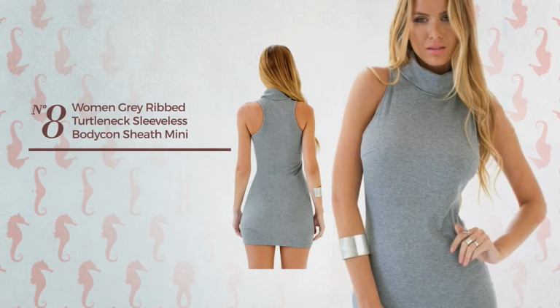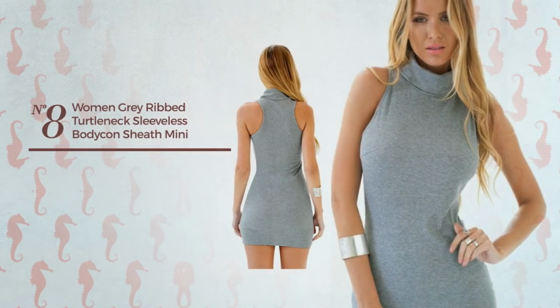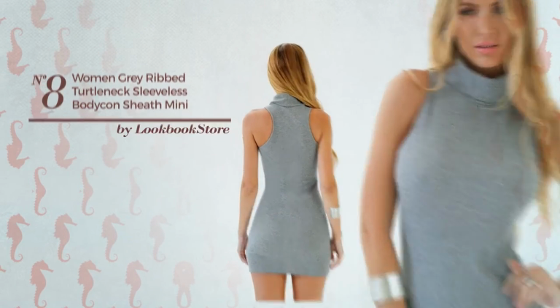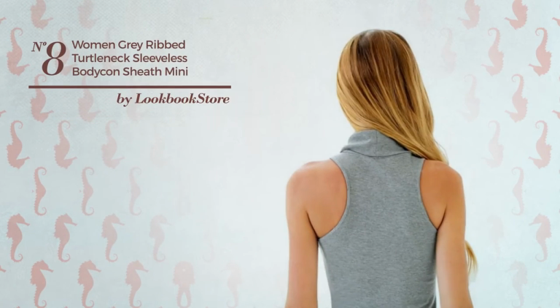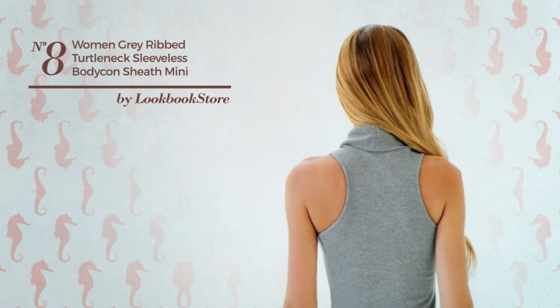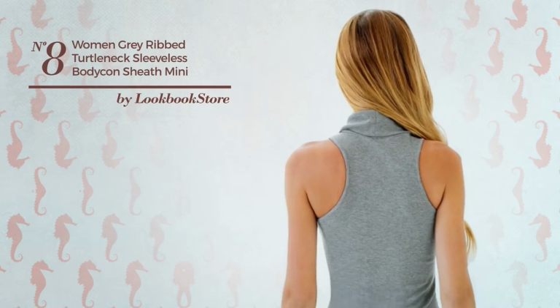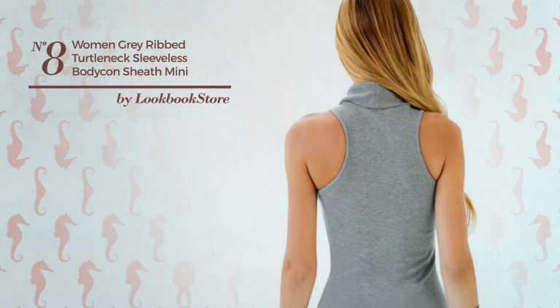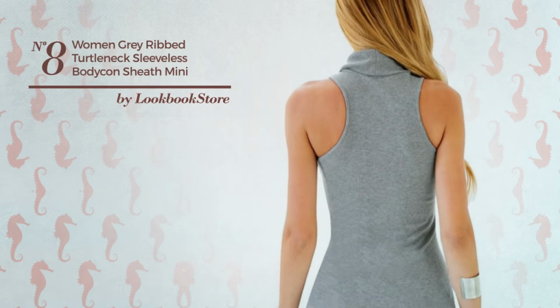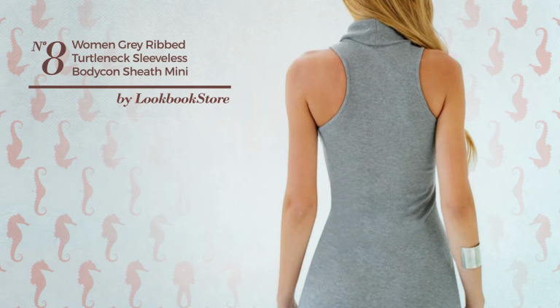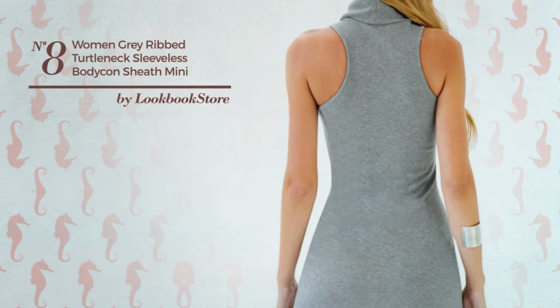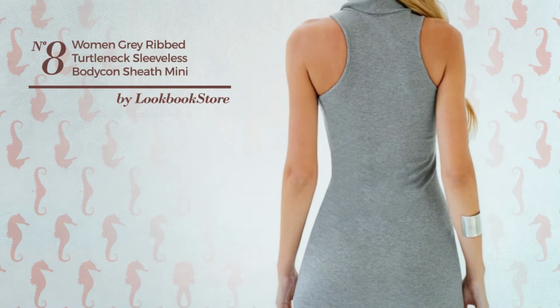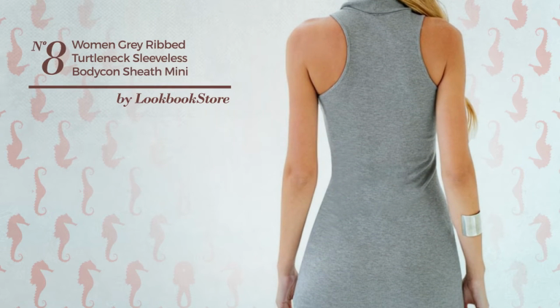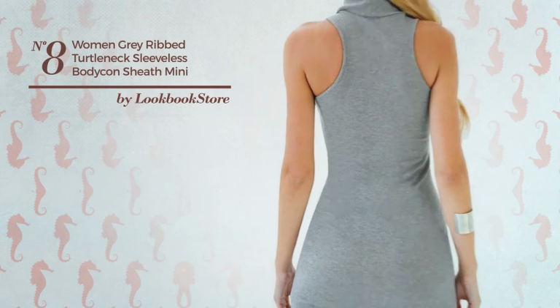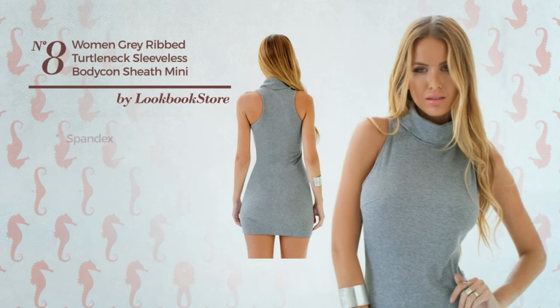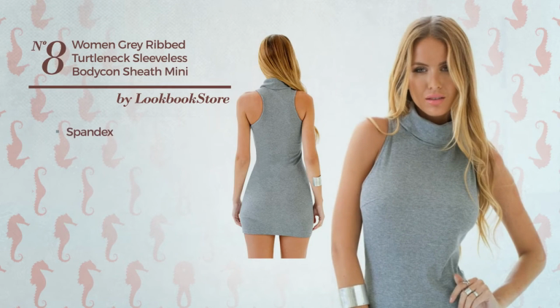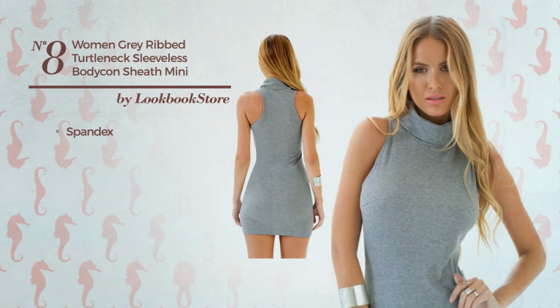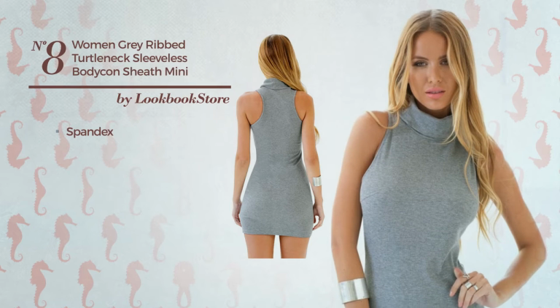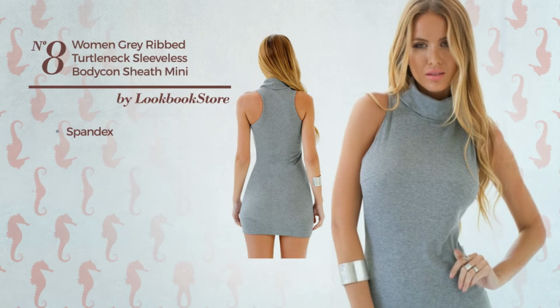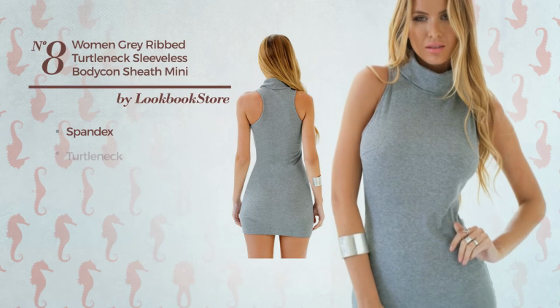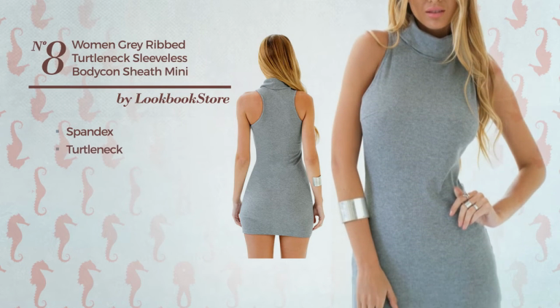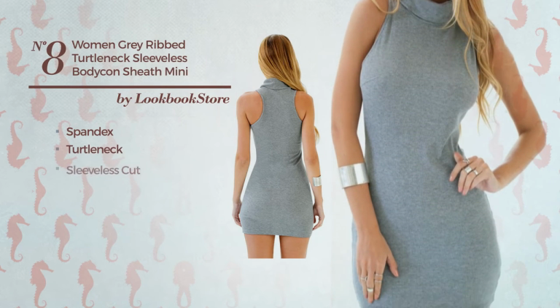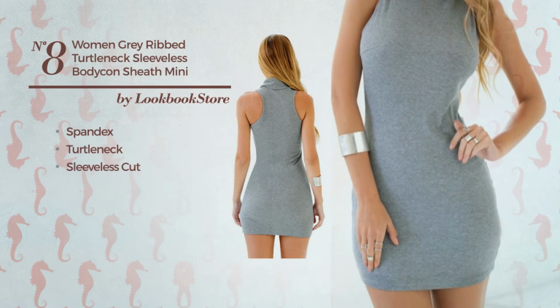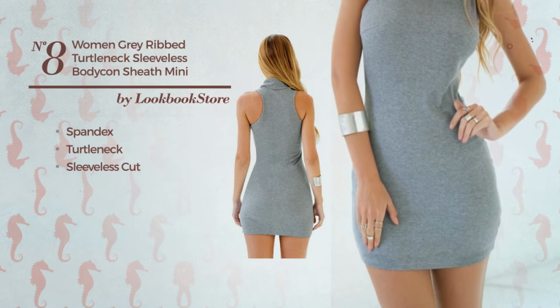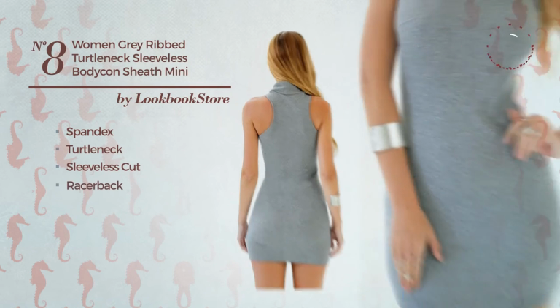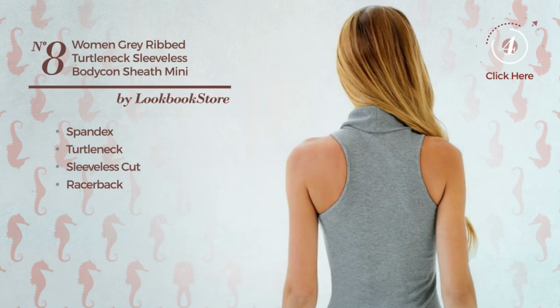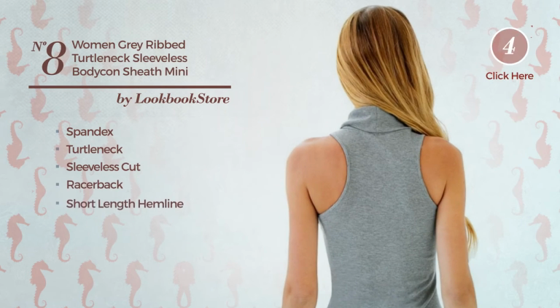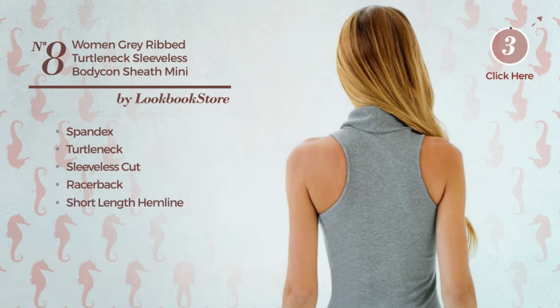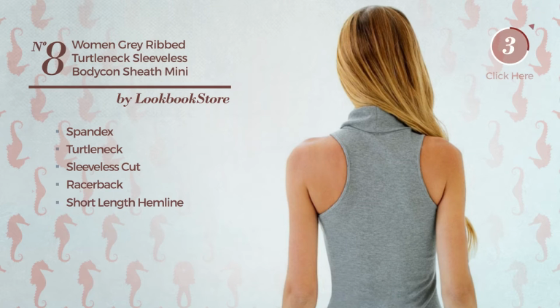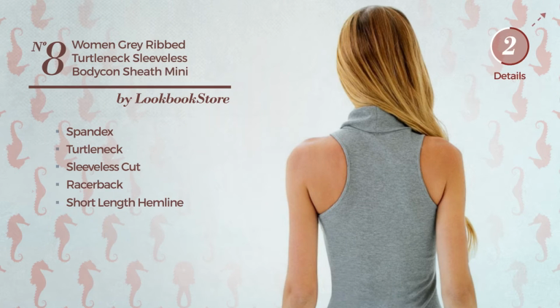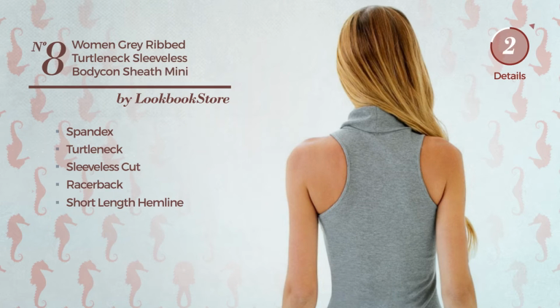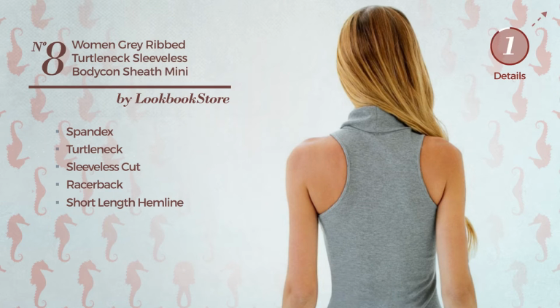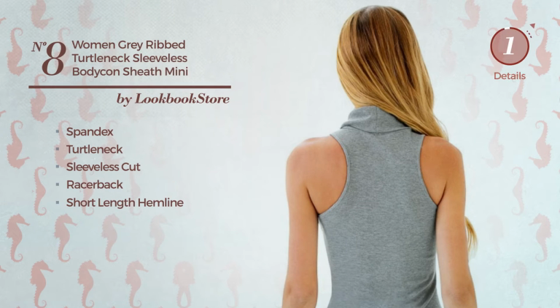Number 8. An All Autumn Mini Length Suit Dress featuring a gentle style, made of stretch spandex. This dress includes turtleneck, sleeveless cut, racerback and short length hemline. Available solely in this color.